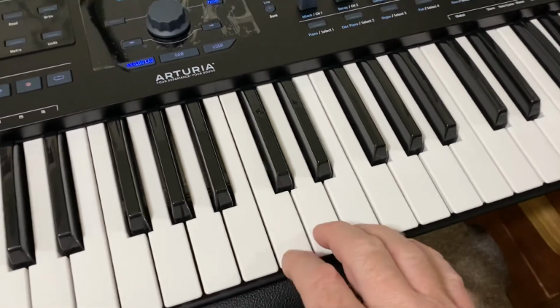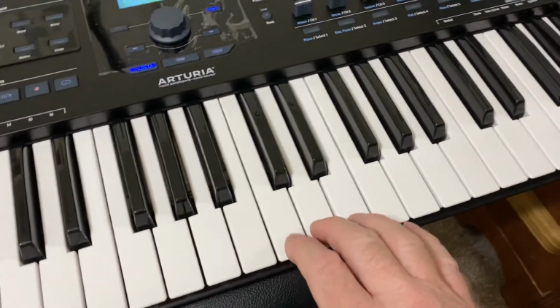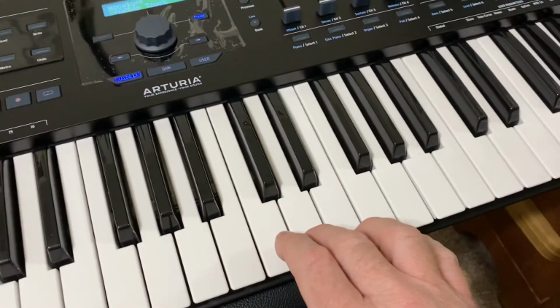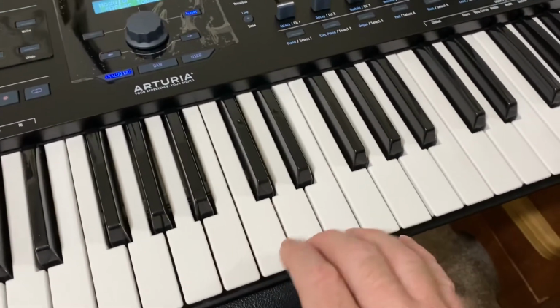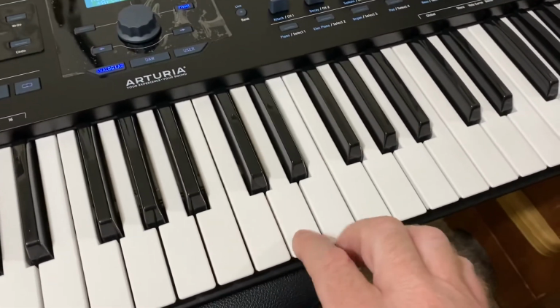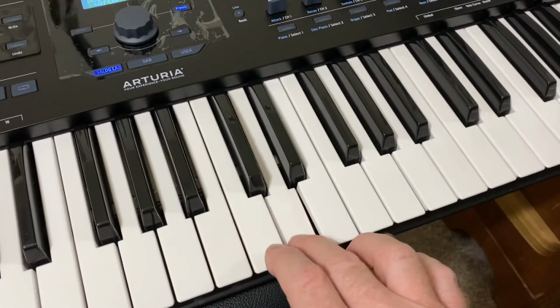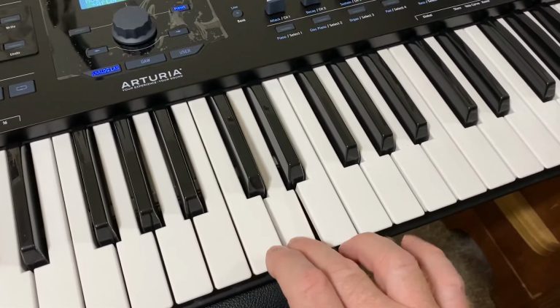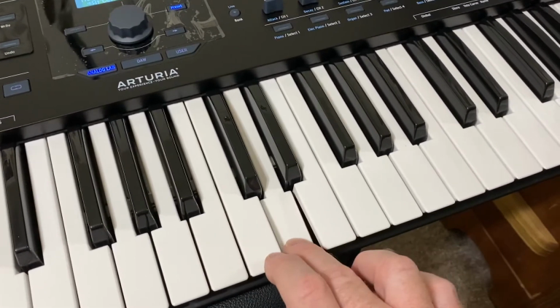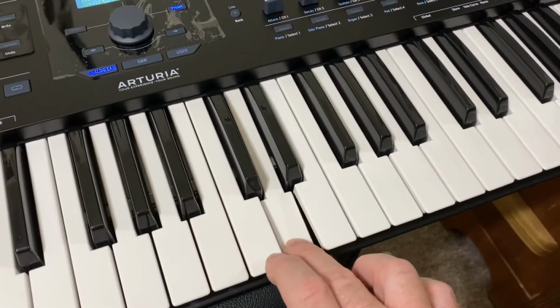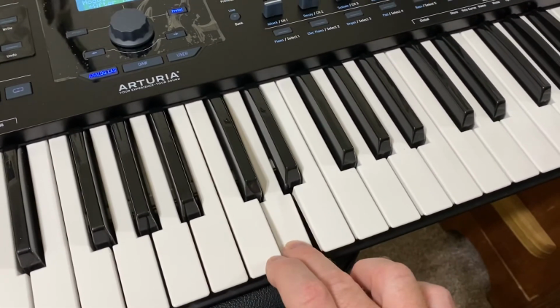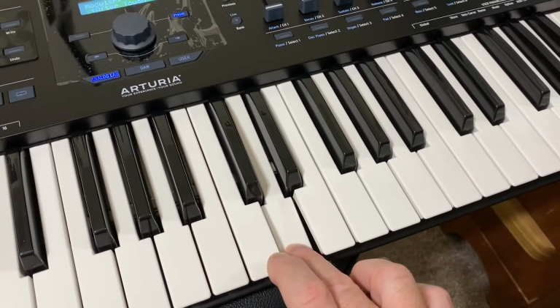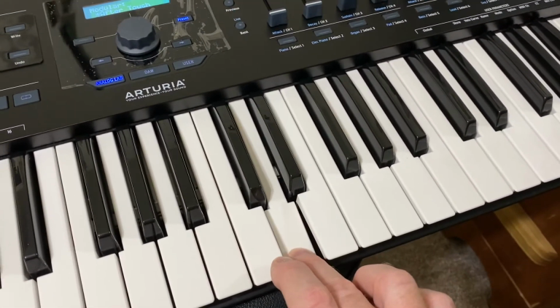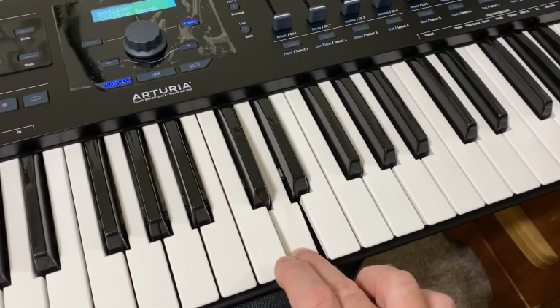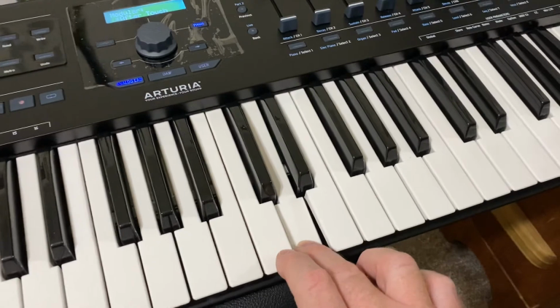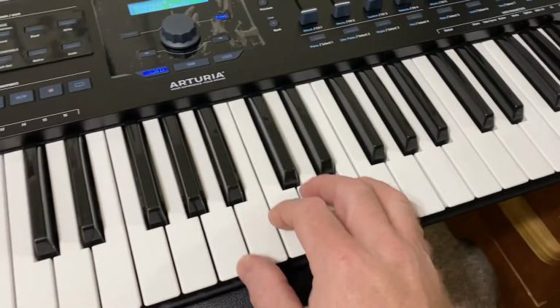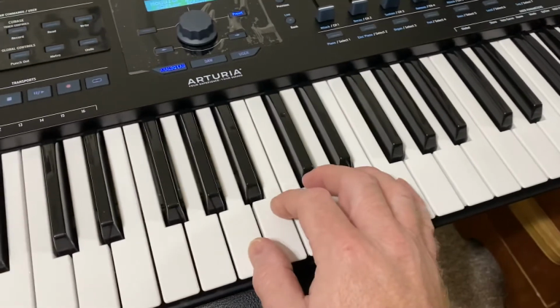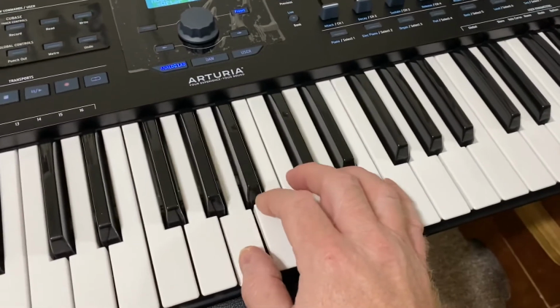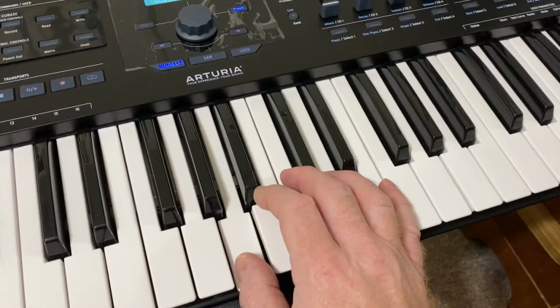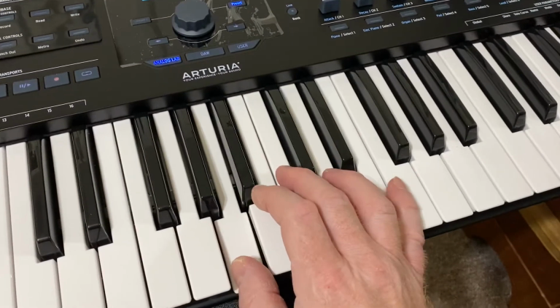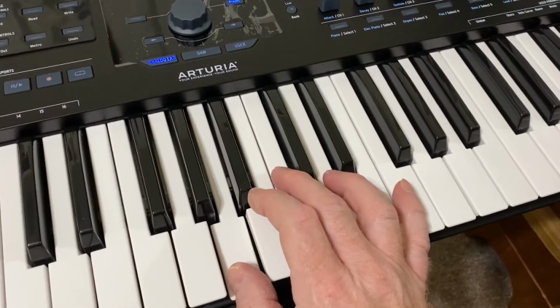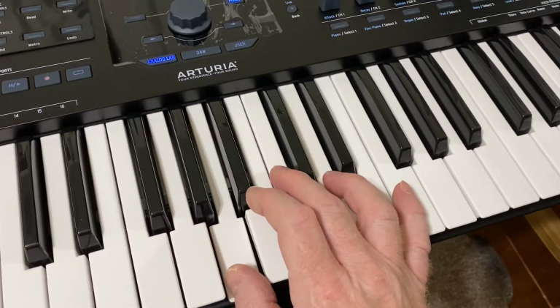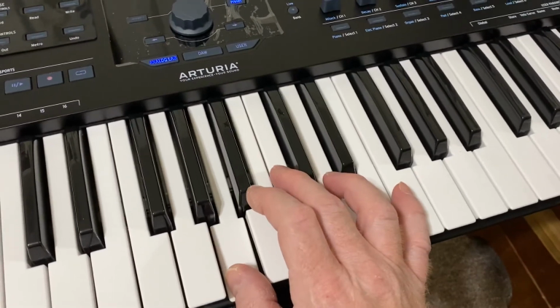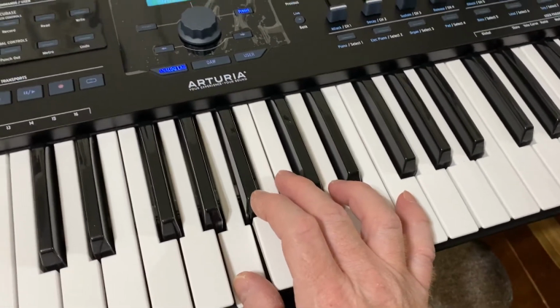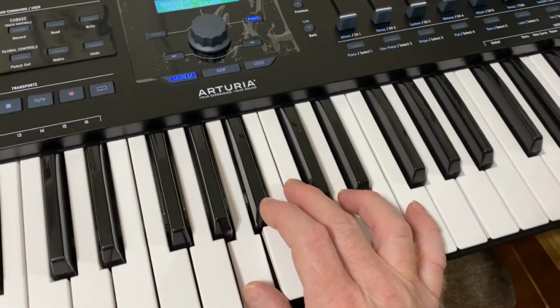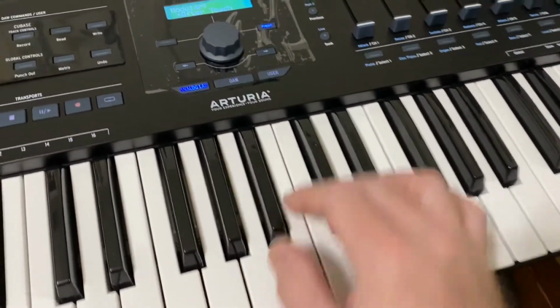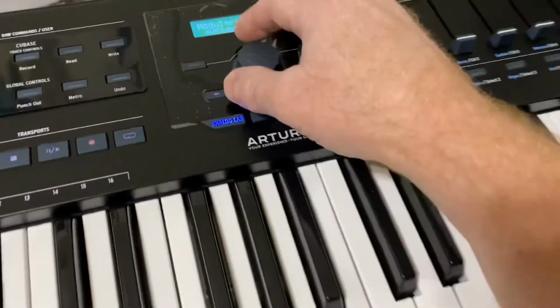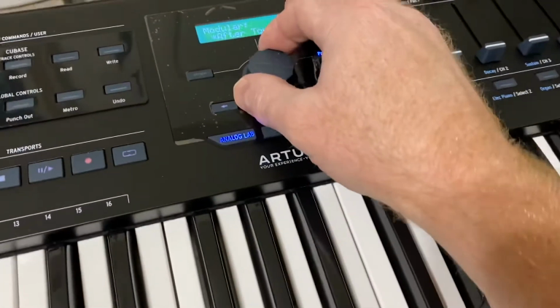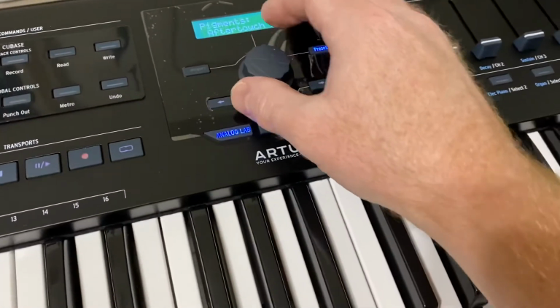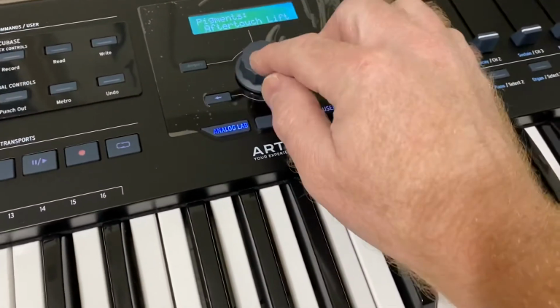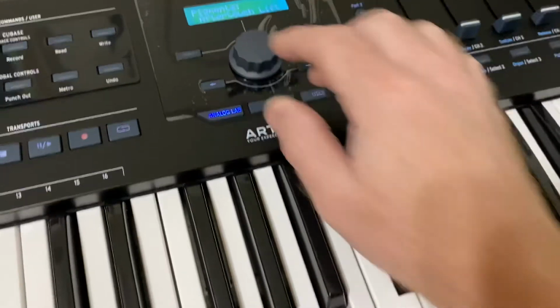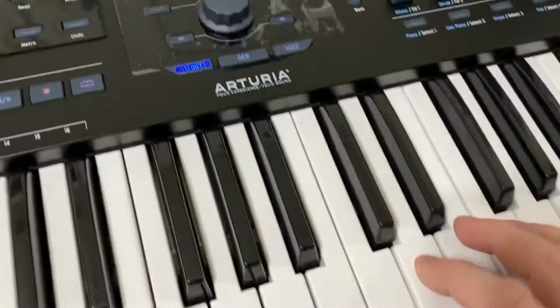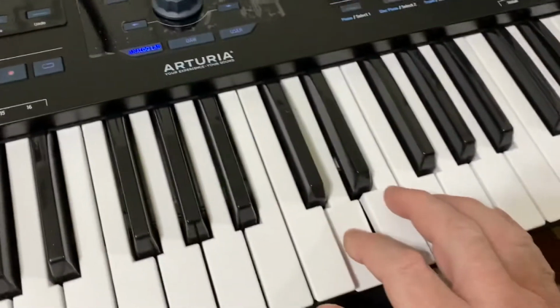And it is a pretty responsive Aftertouch. And they do have another one.